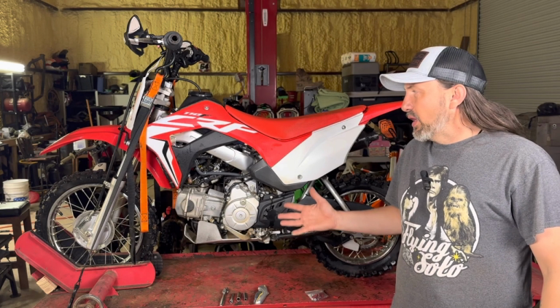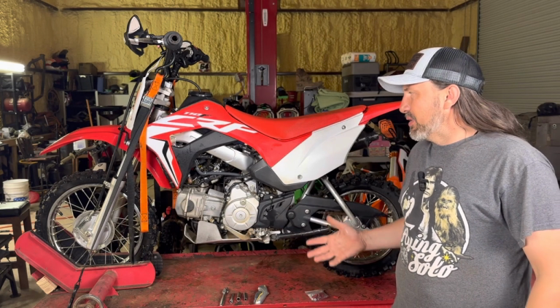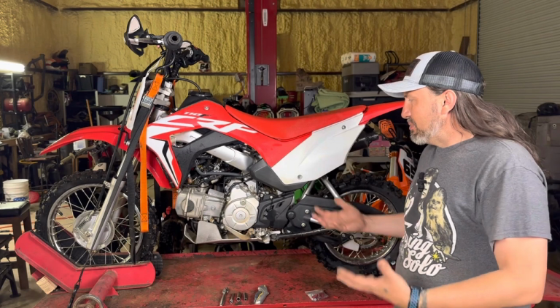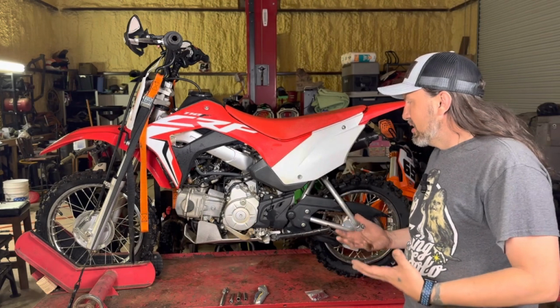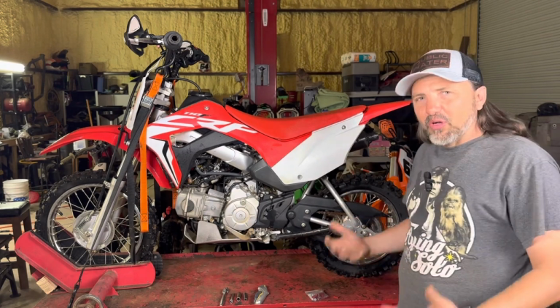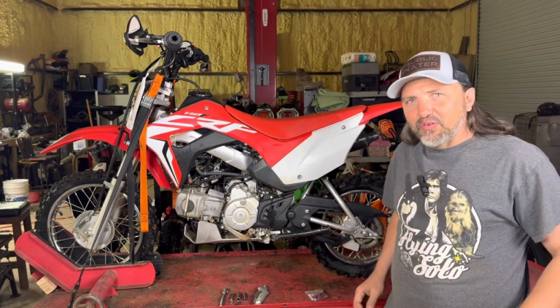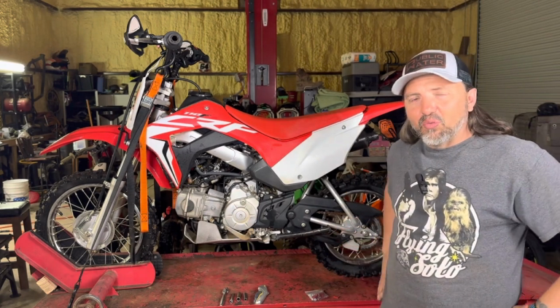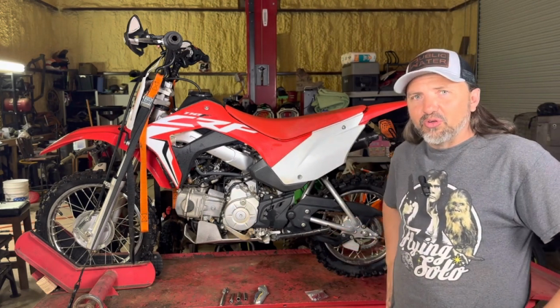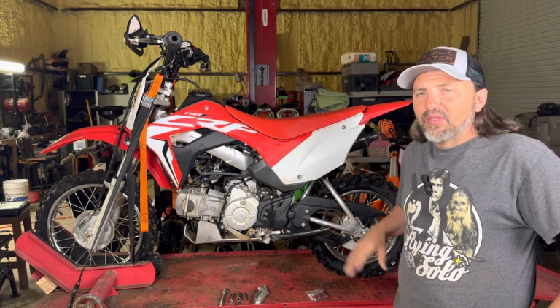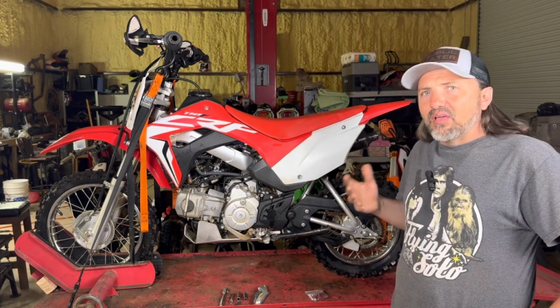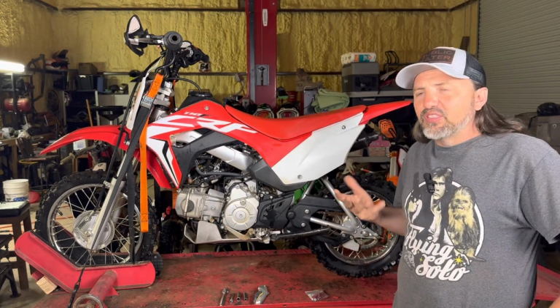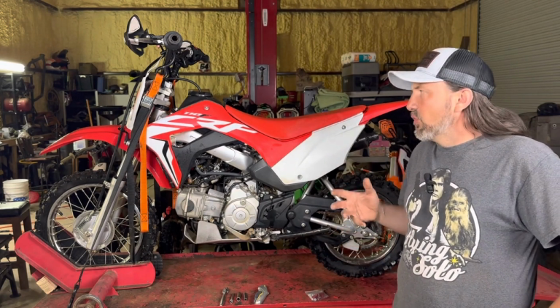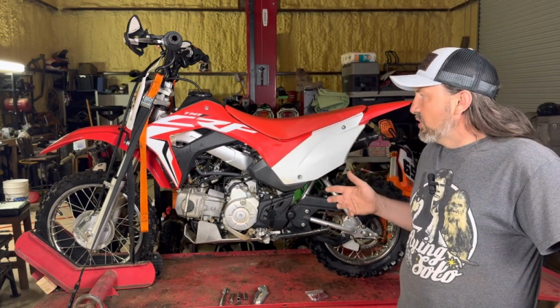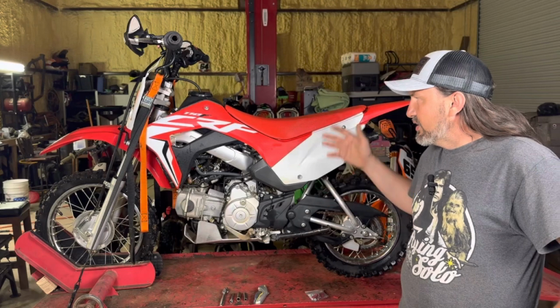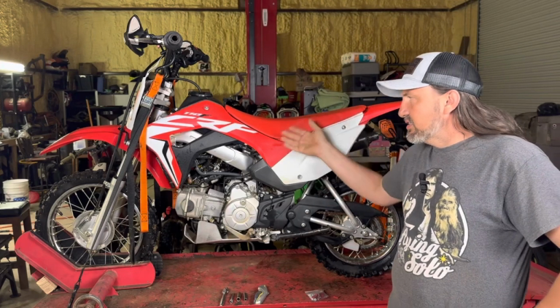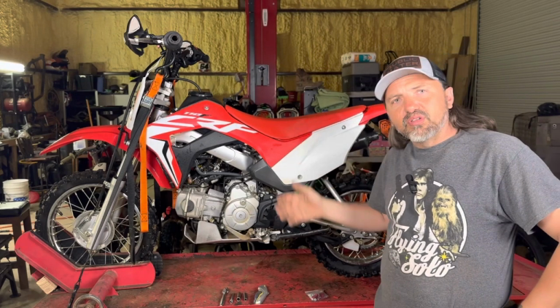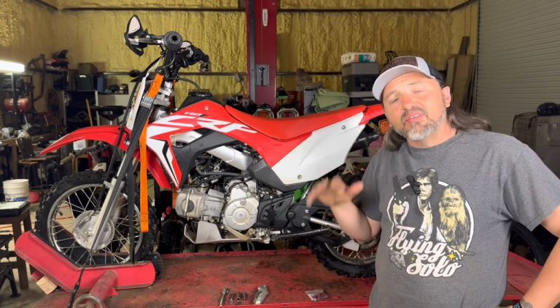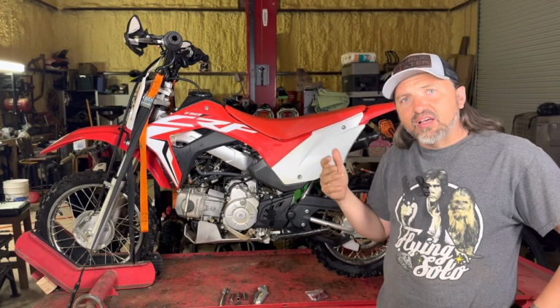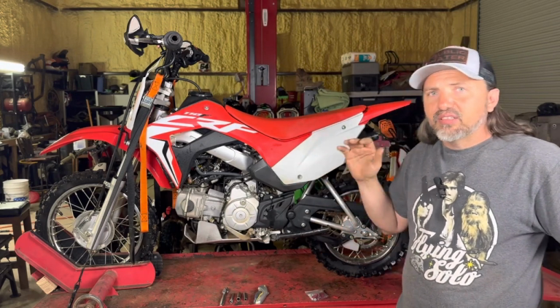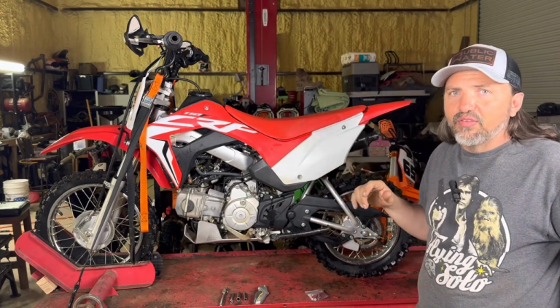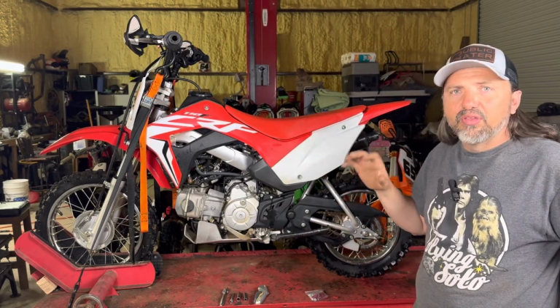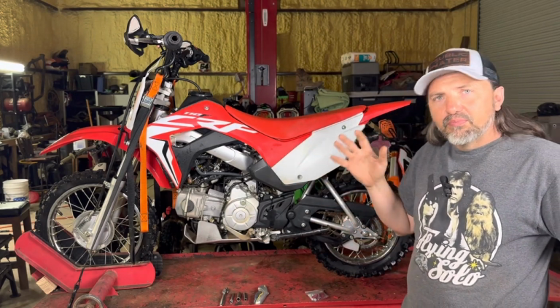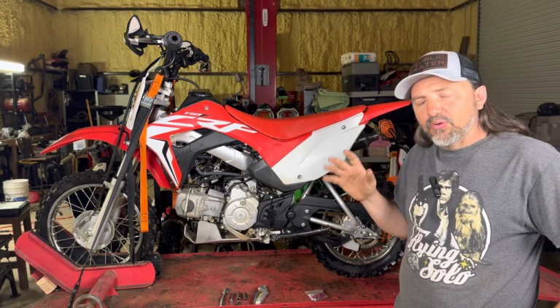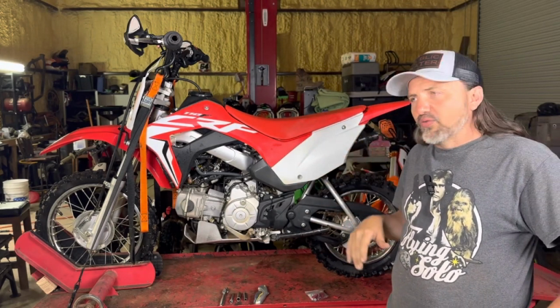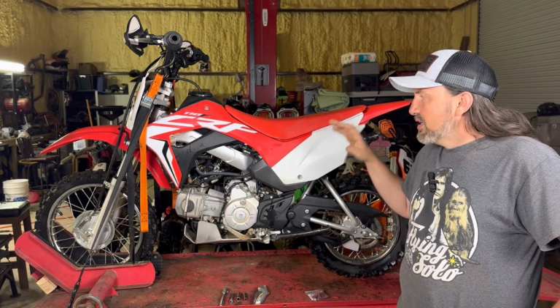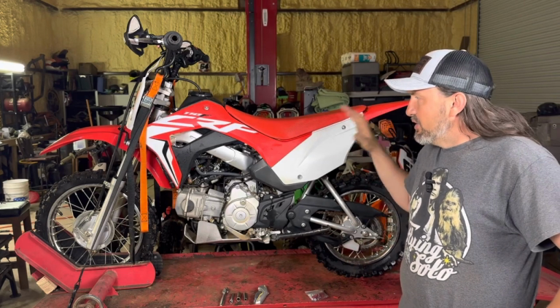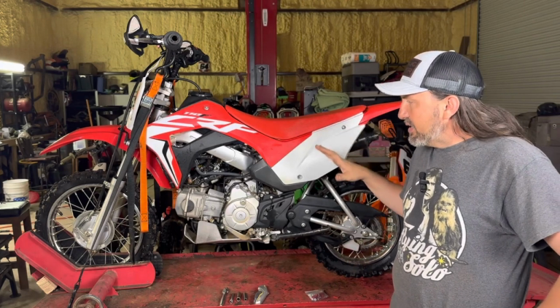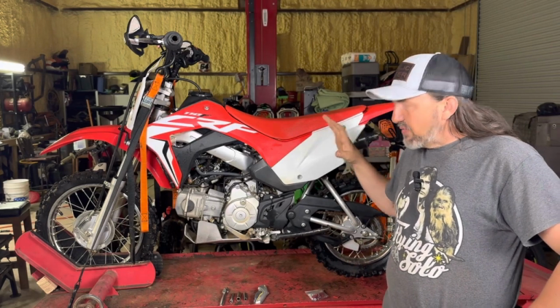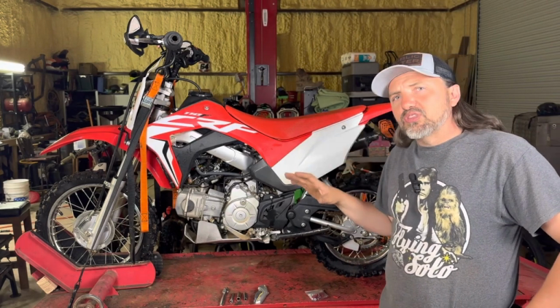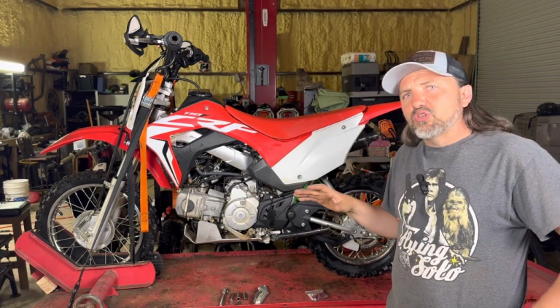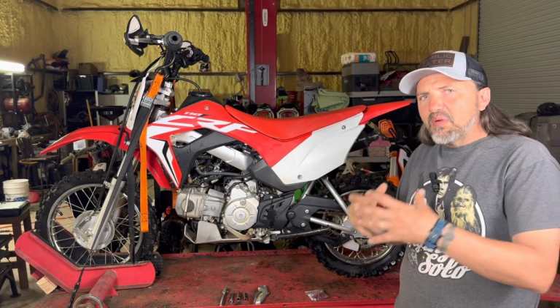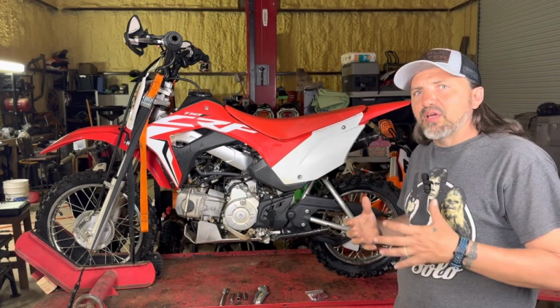Riding pit bikes may be one of my favorite things in the world to do, but they all have these little quirks and flaws. I've got a CRF 110, I've got a KLX, I love them both. They're a little different. This bike, I've got a little stuff done to it to make it better.